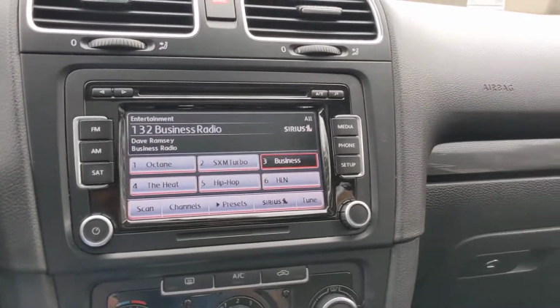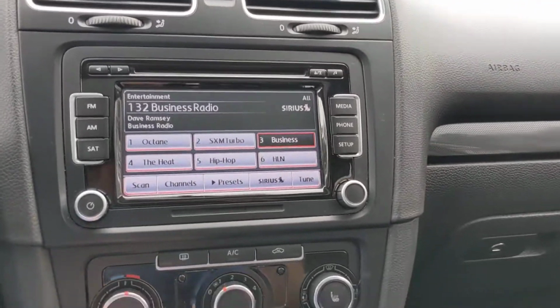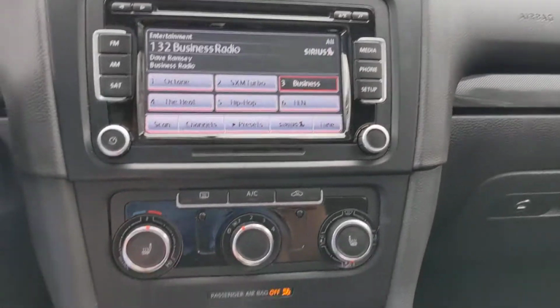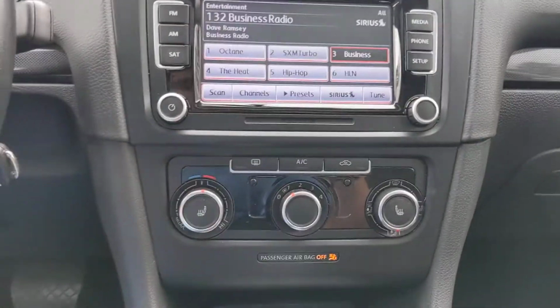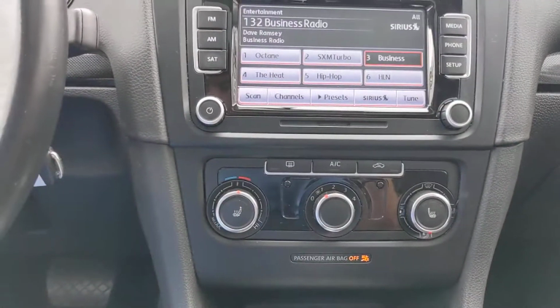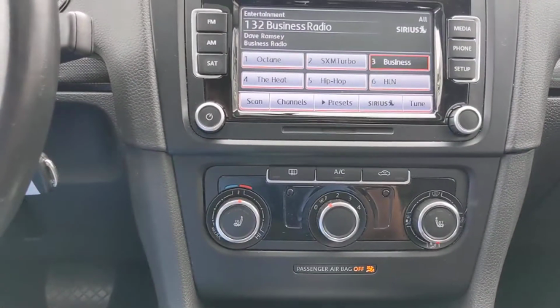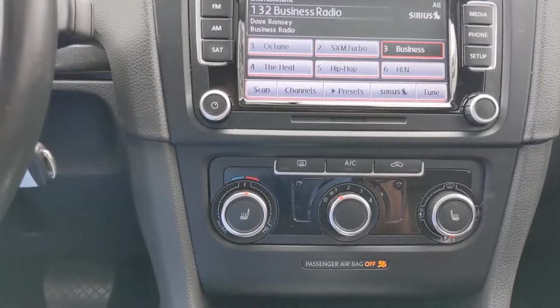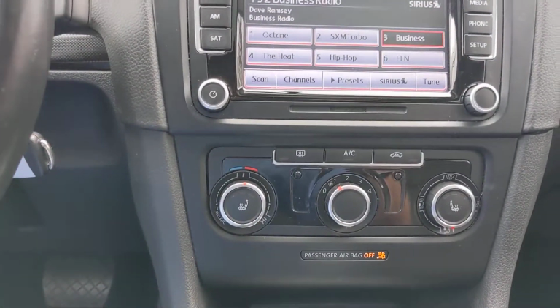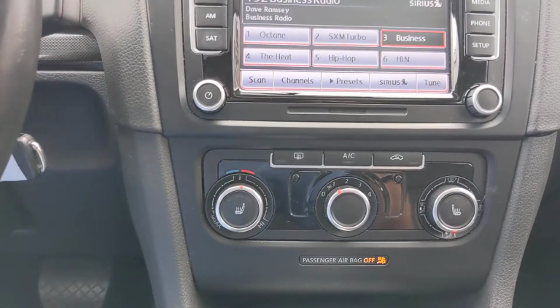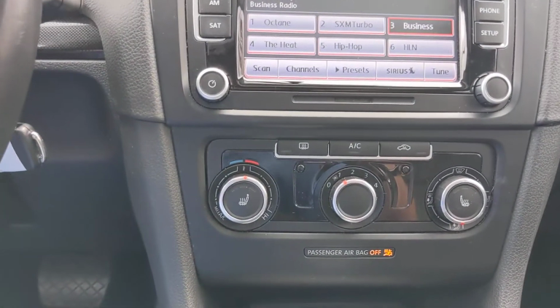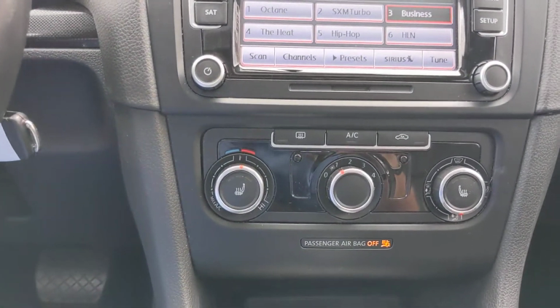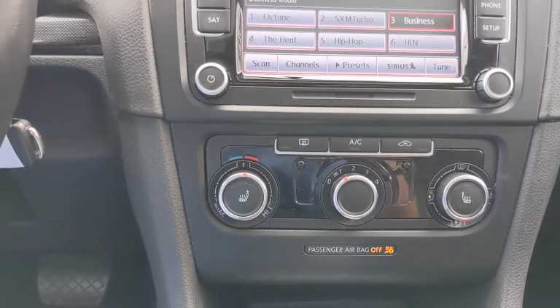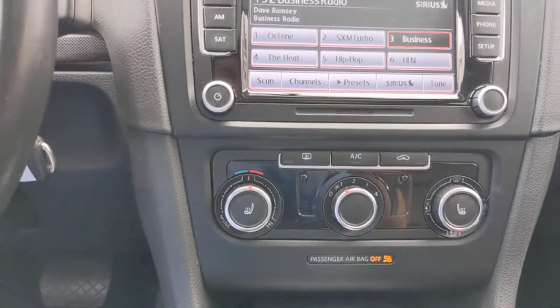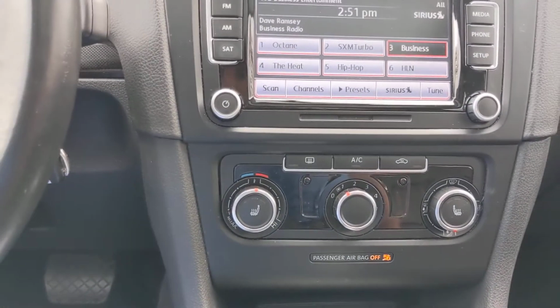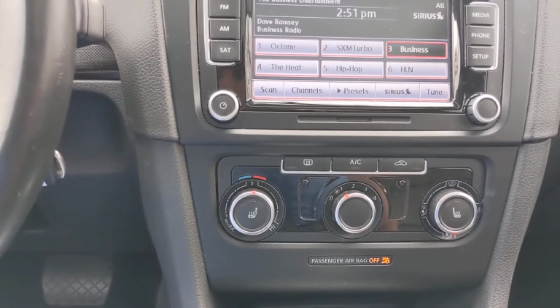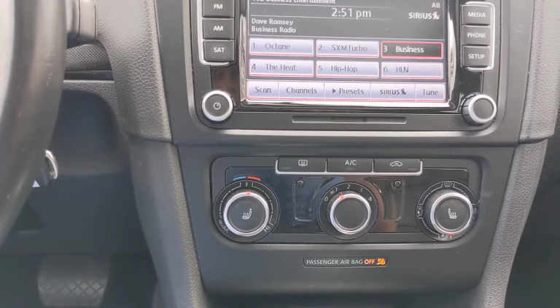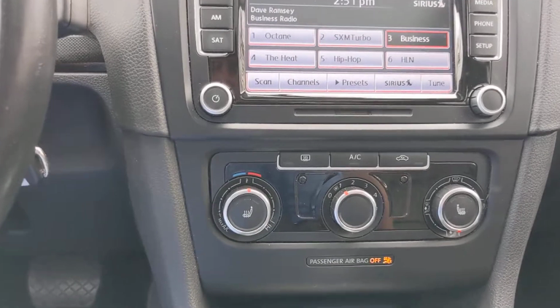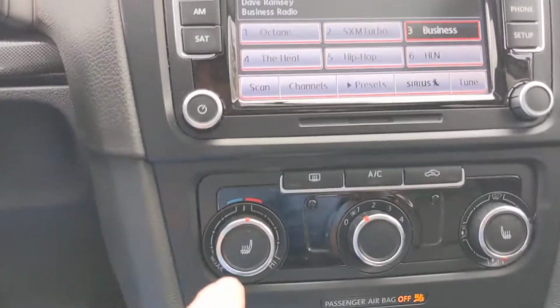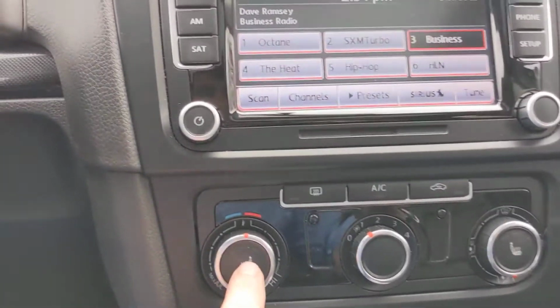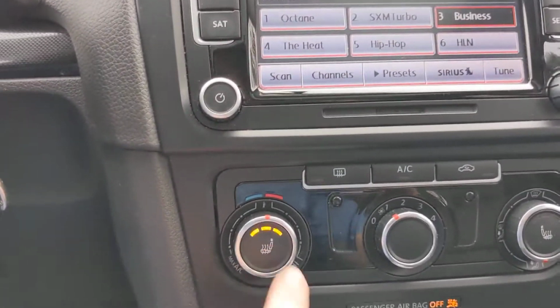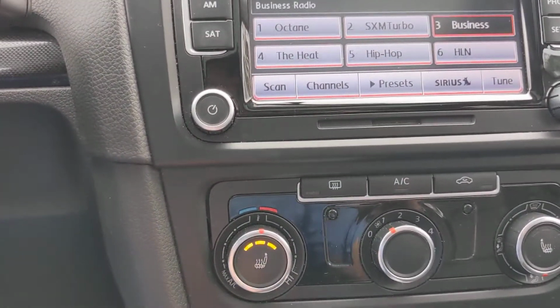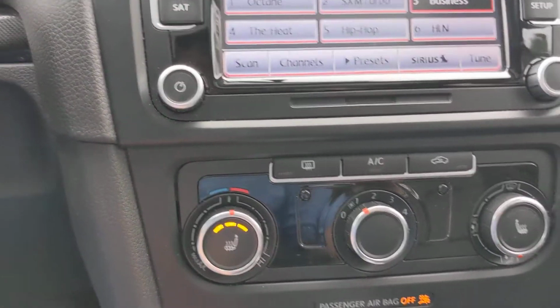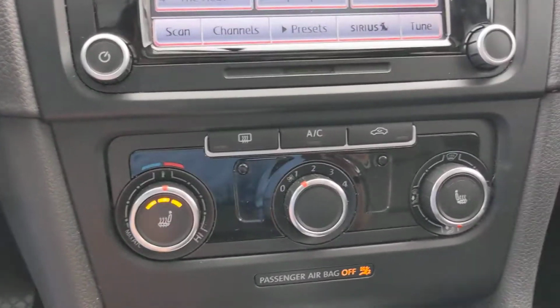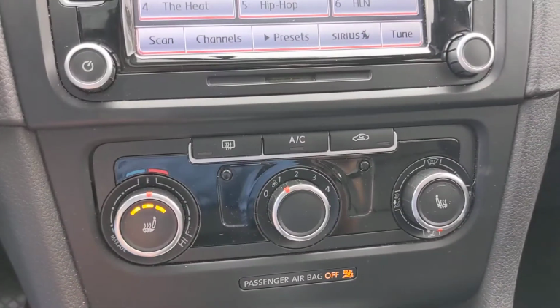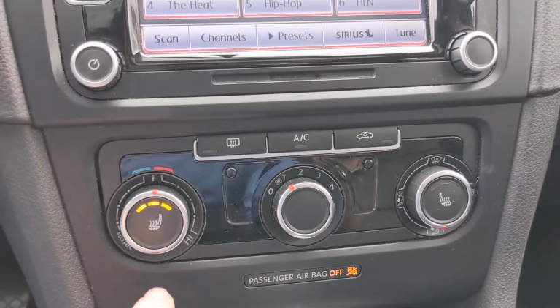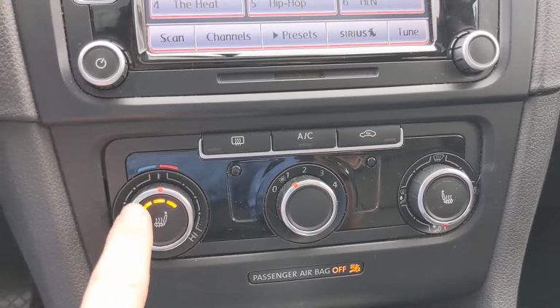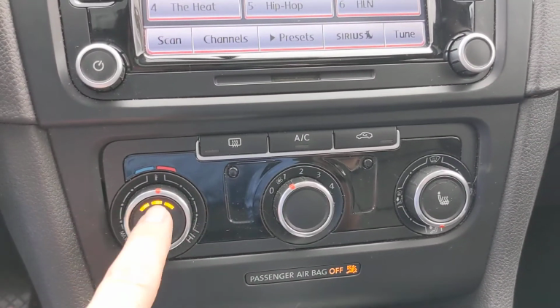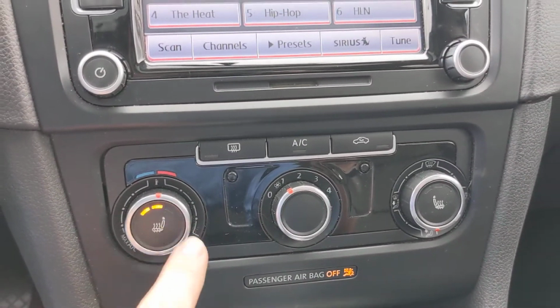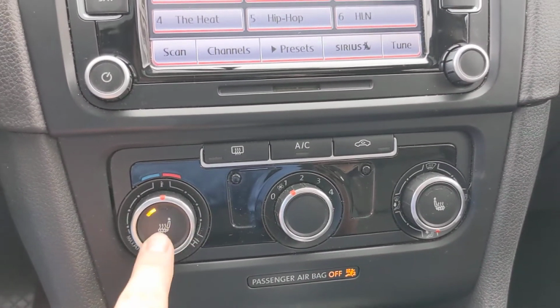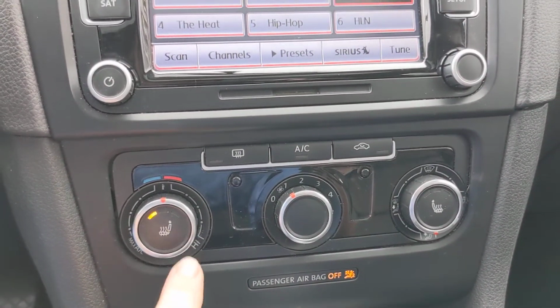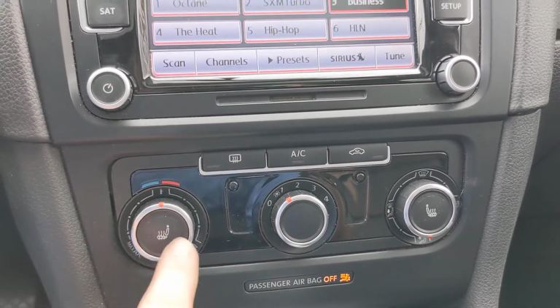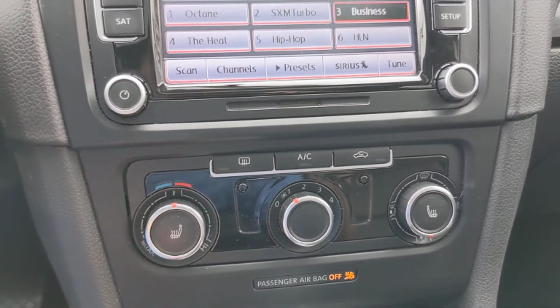Heat and AC both work as they should. Heated seats in the front — not in the back.